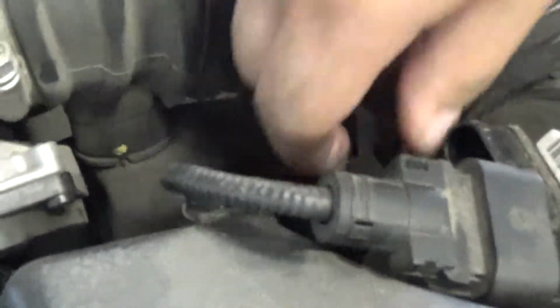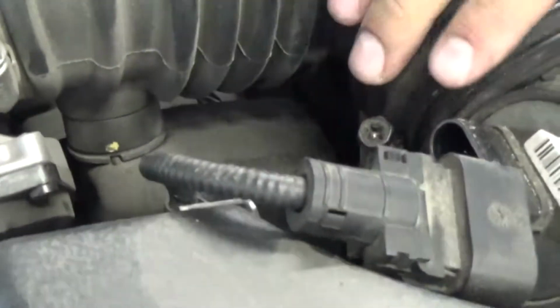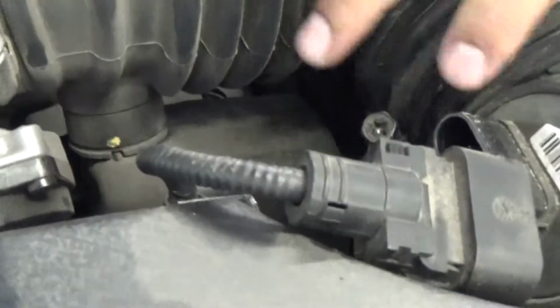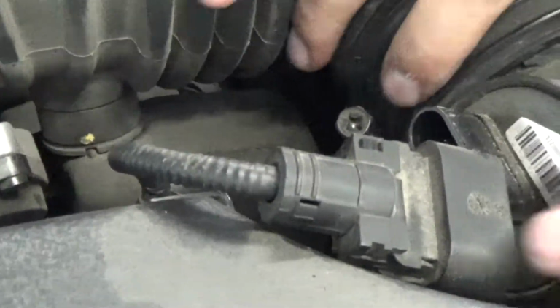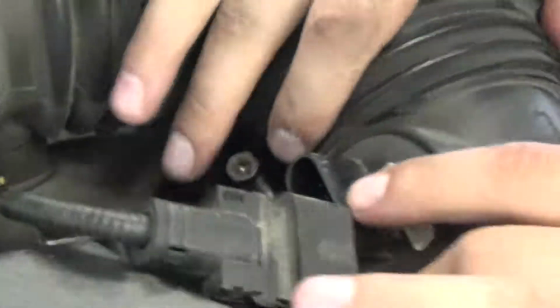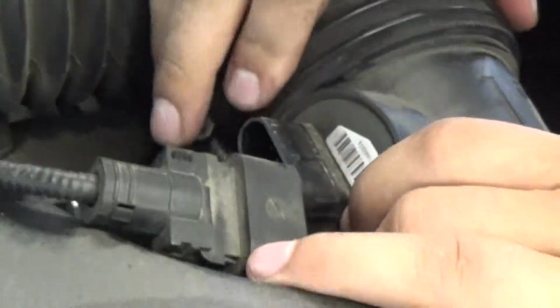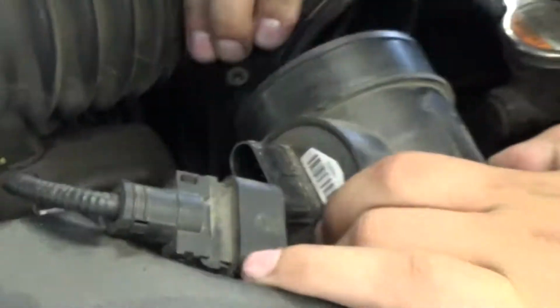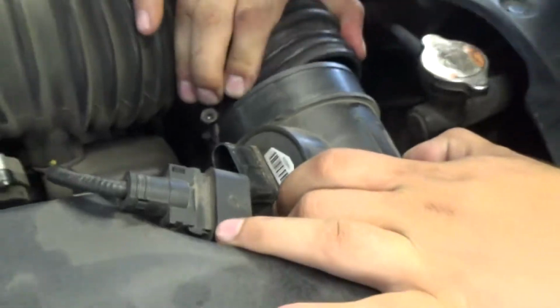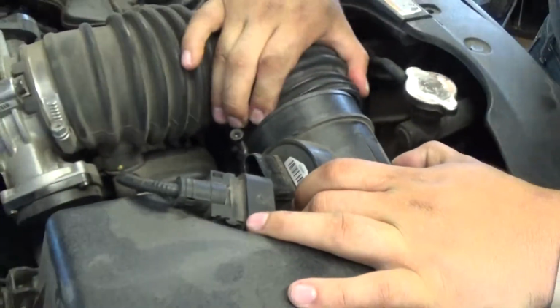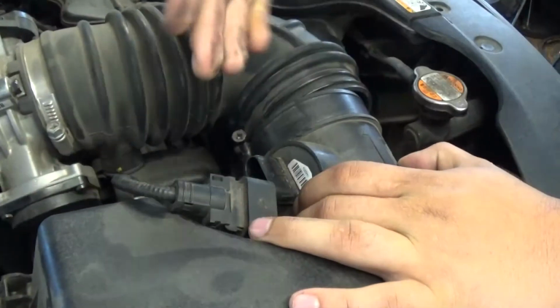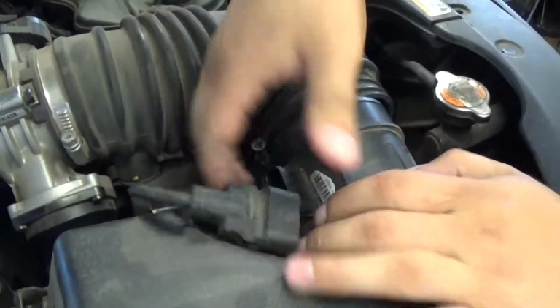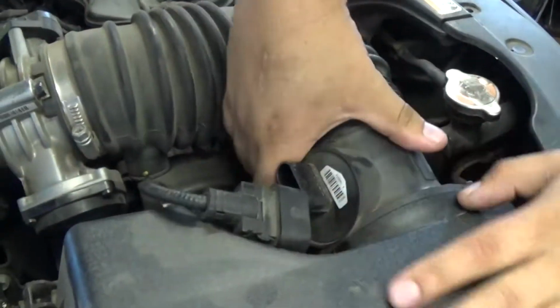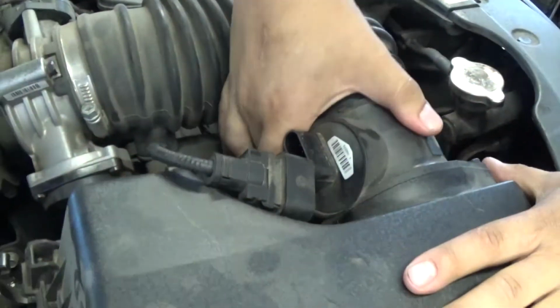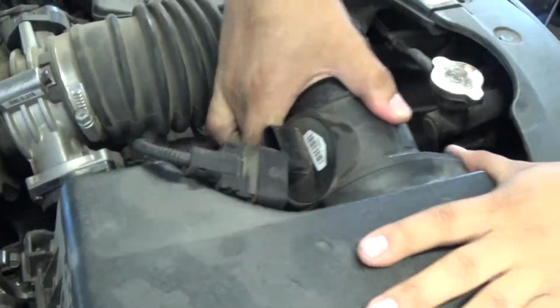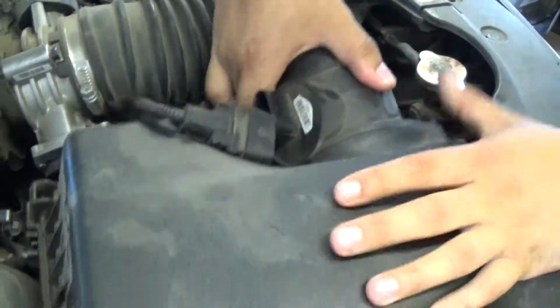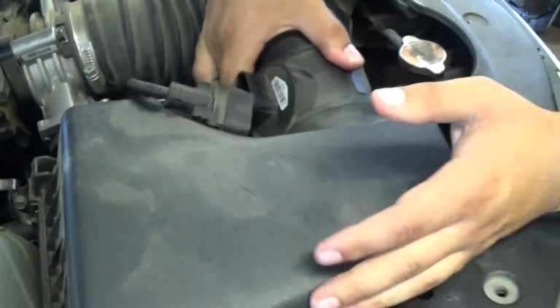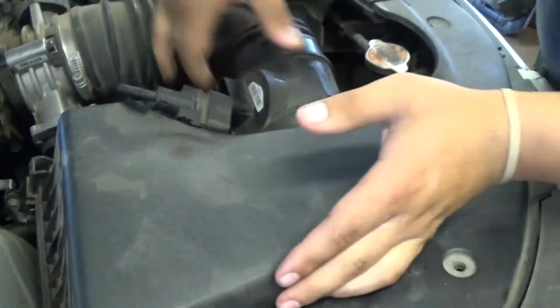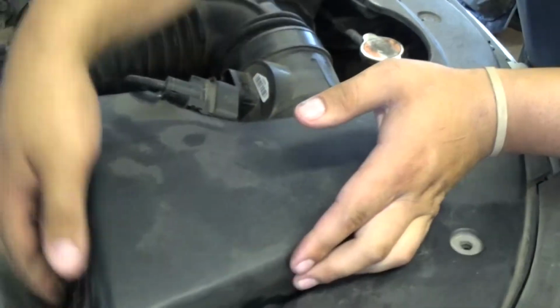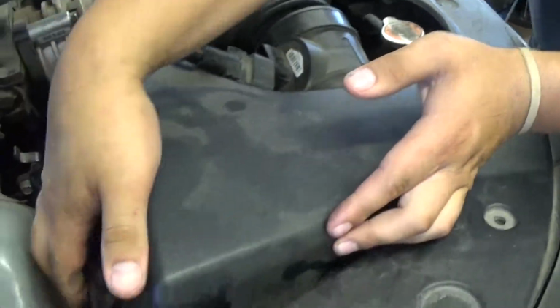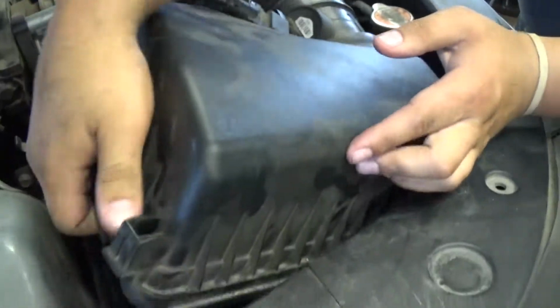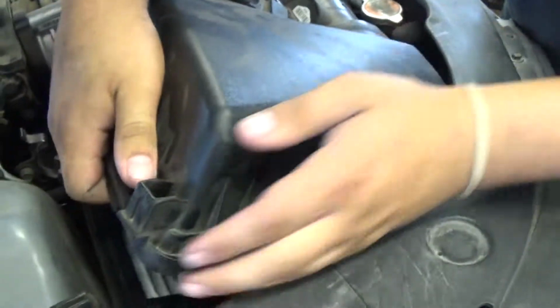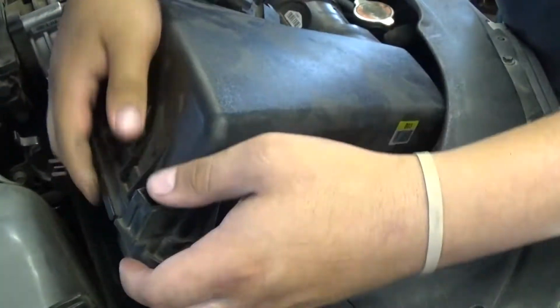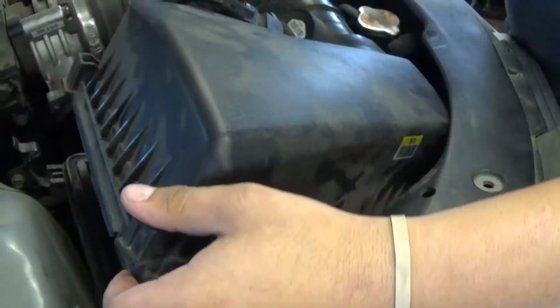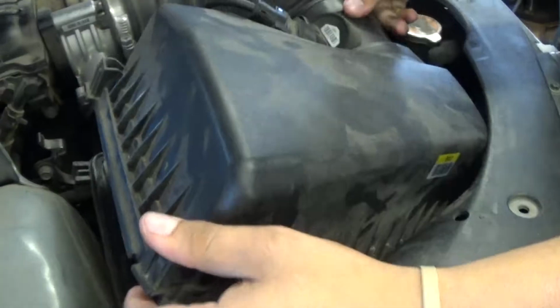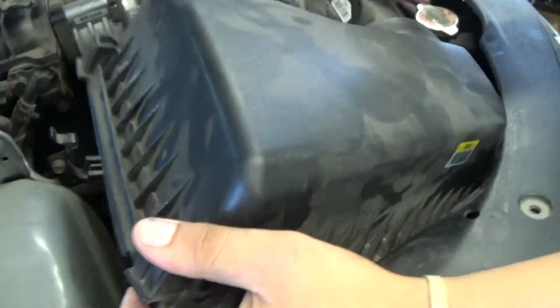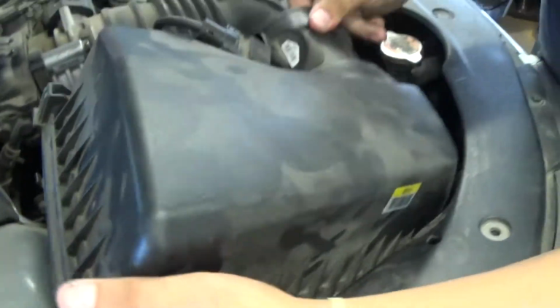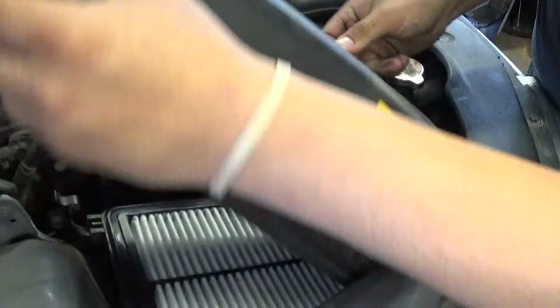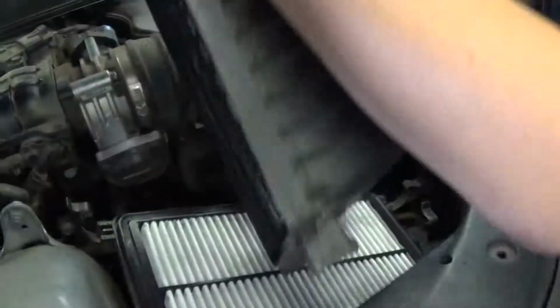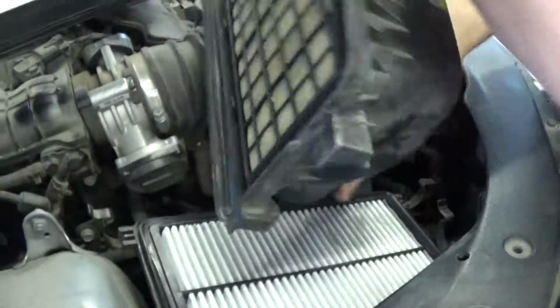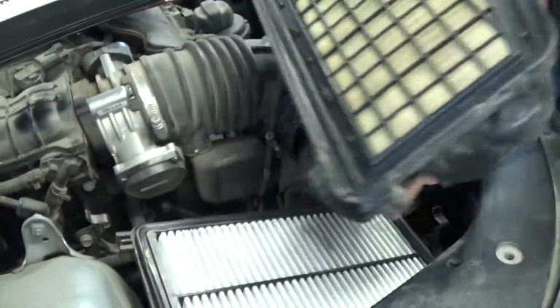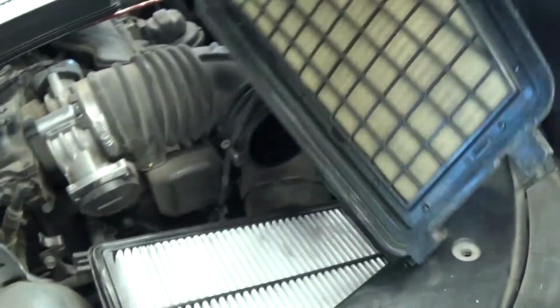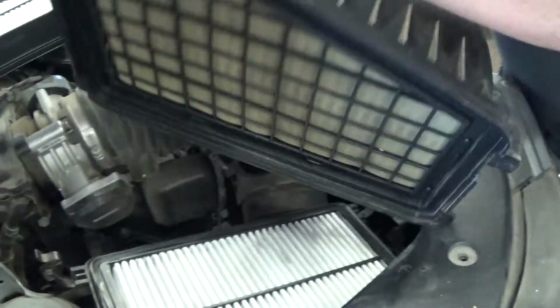Once you loosen that up, free up the breather tube. Separate it from the top of the breather box, and start removing the top of the breather box so we can get this air filter out of here.